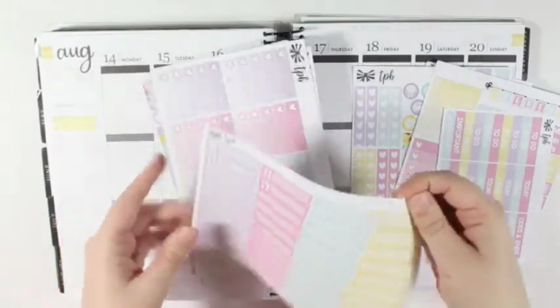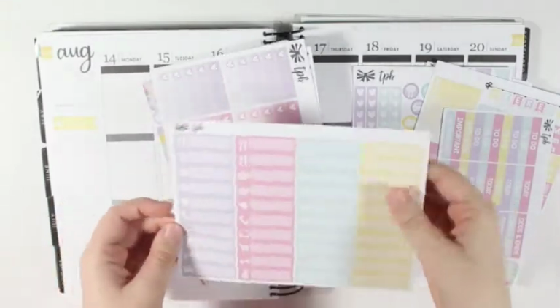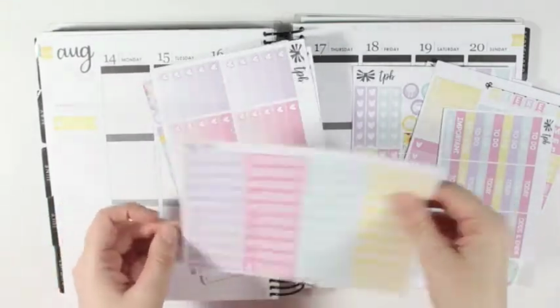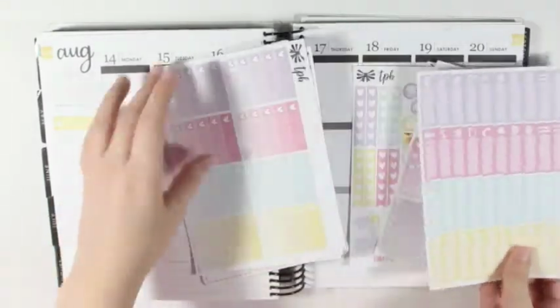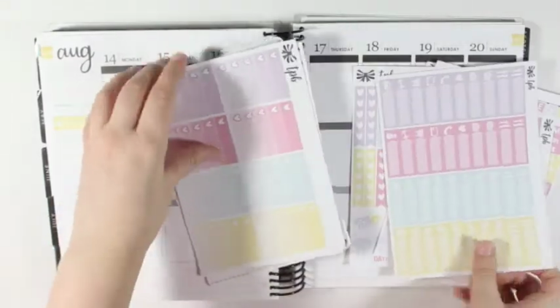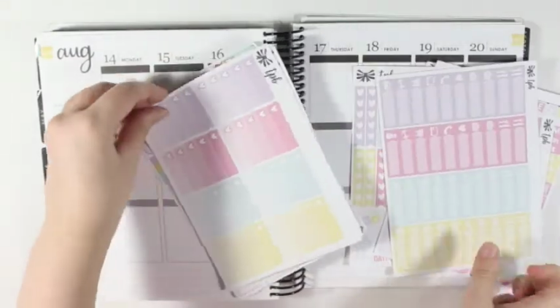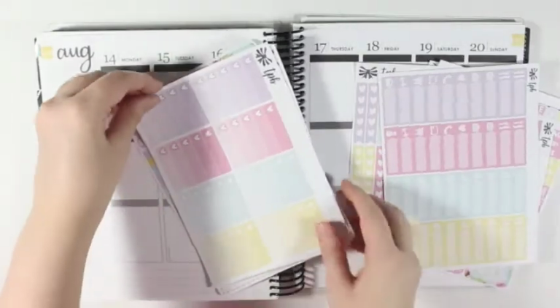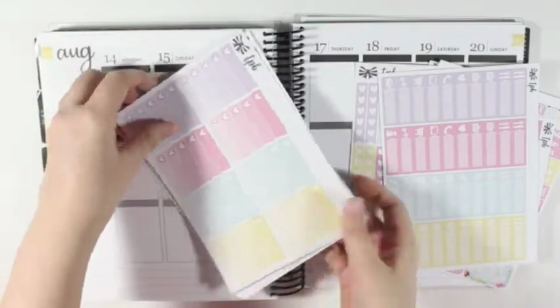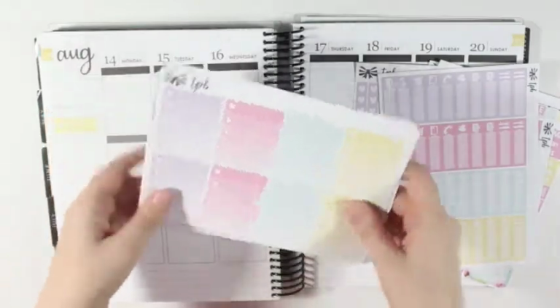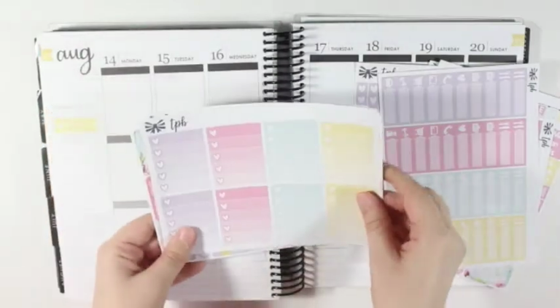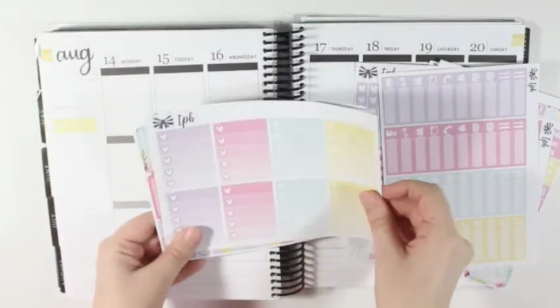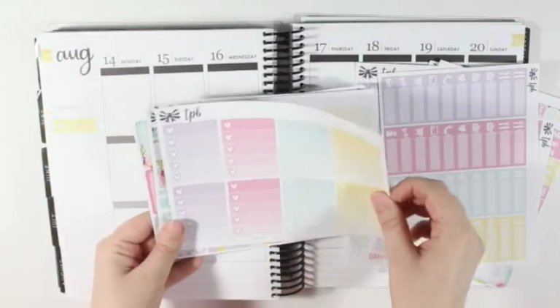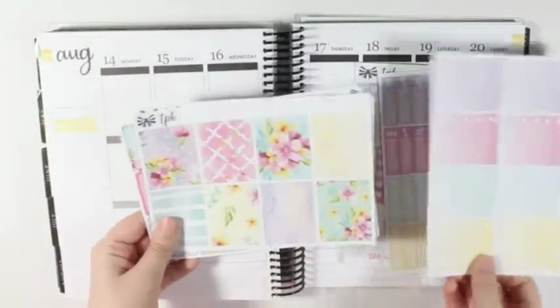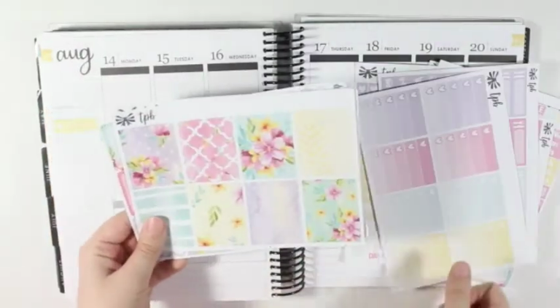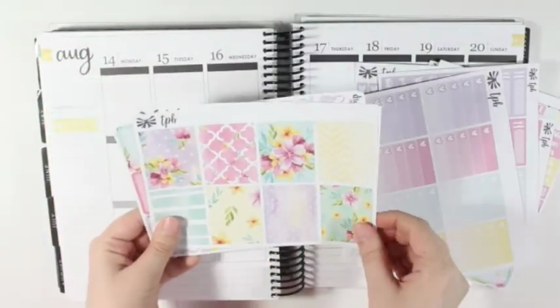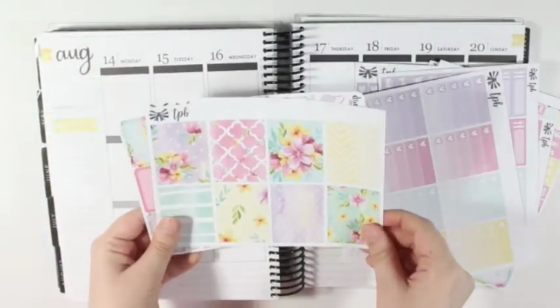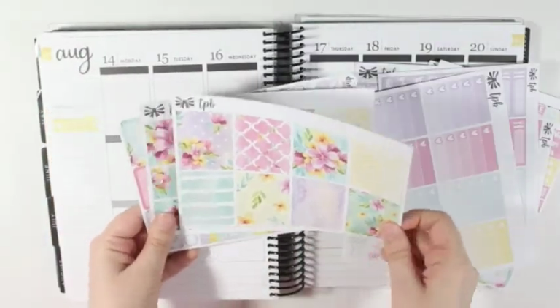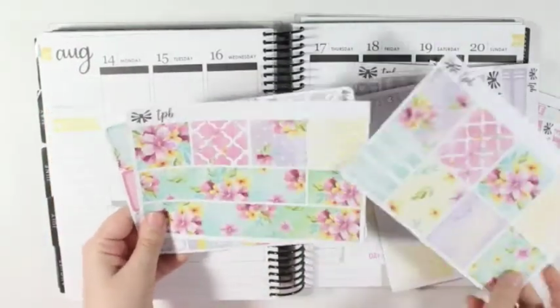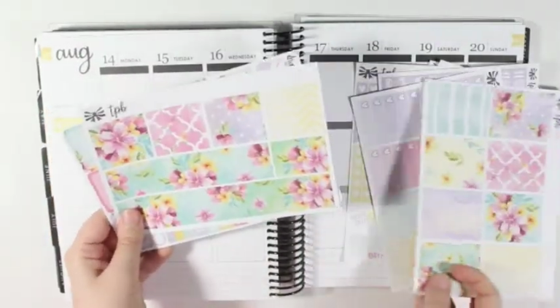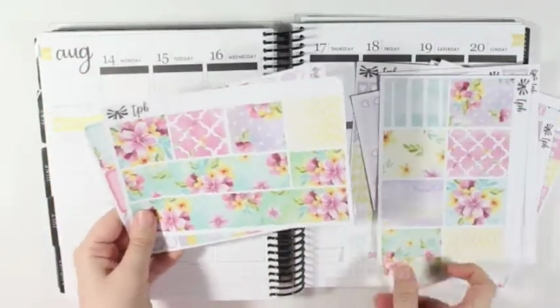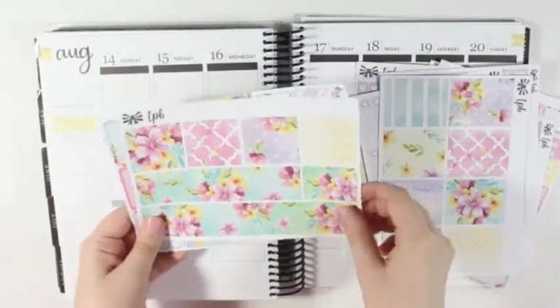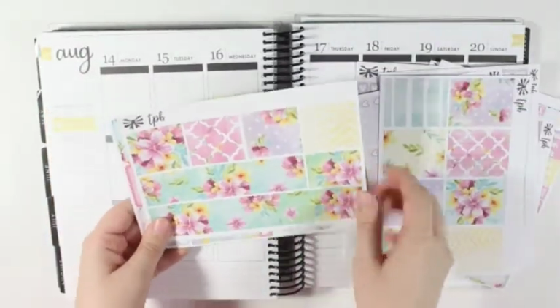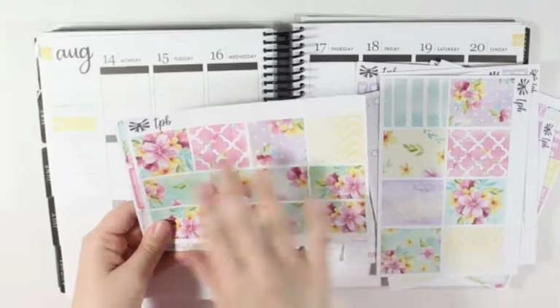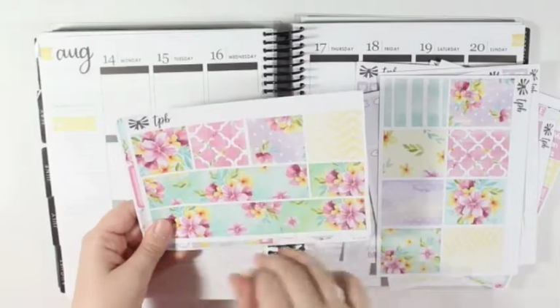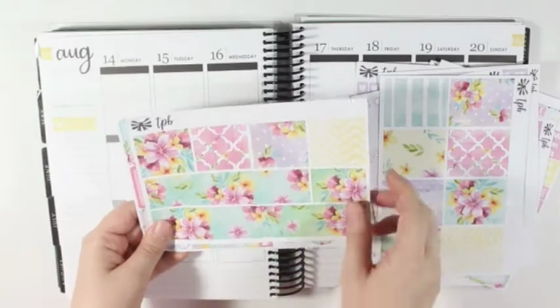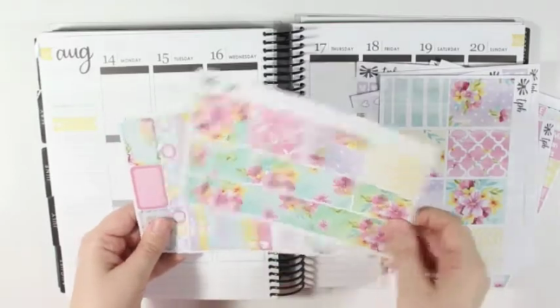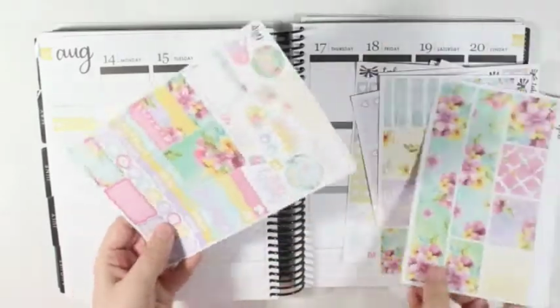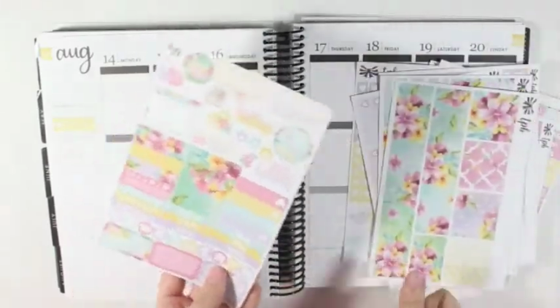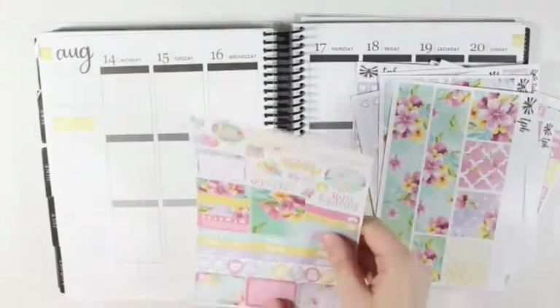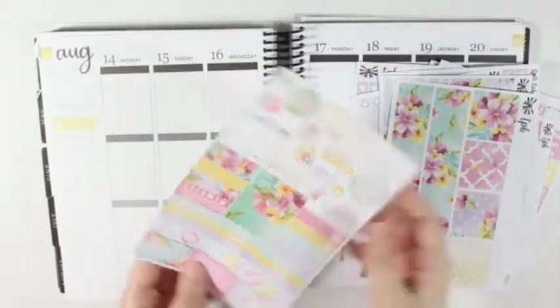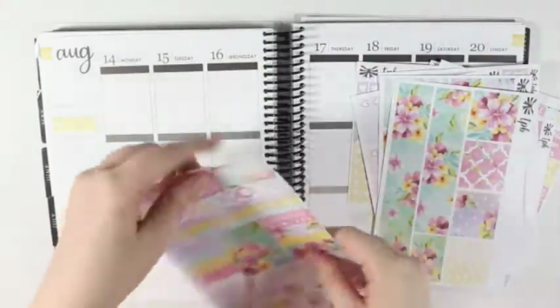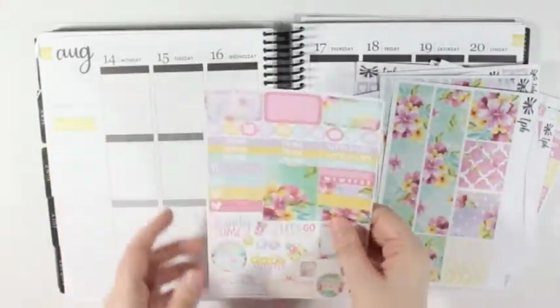Then you have the little things, the checkboxes, the full boxes, and the washi and bottom washi.